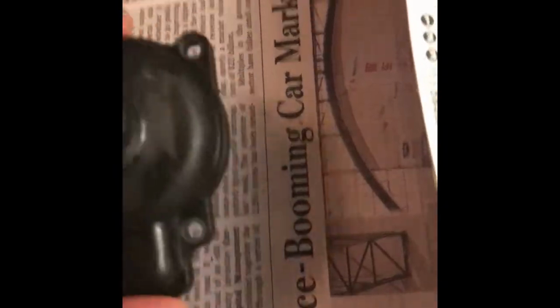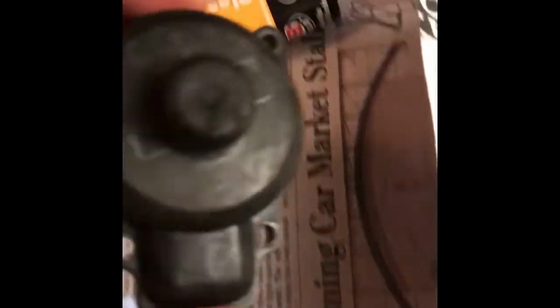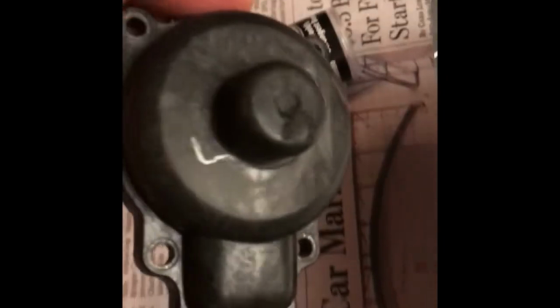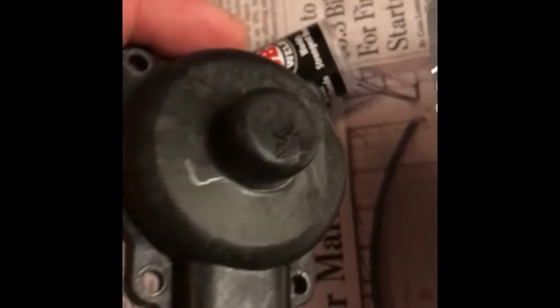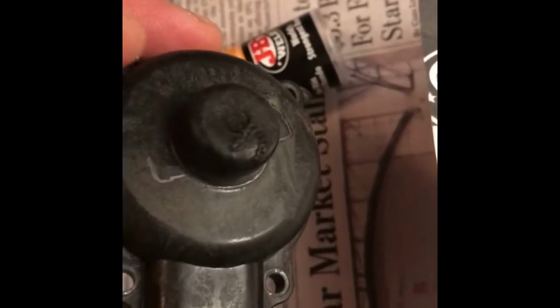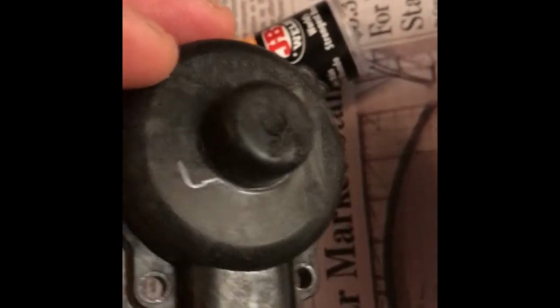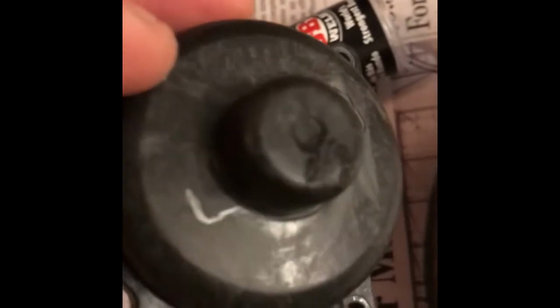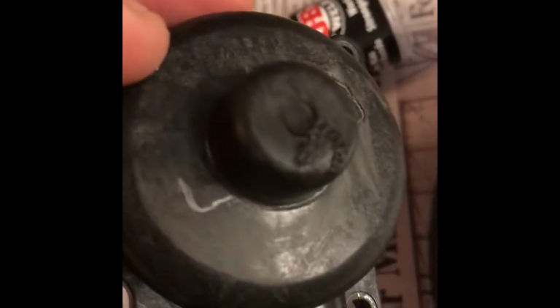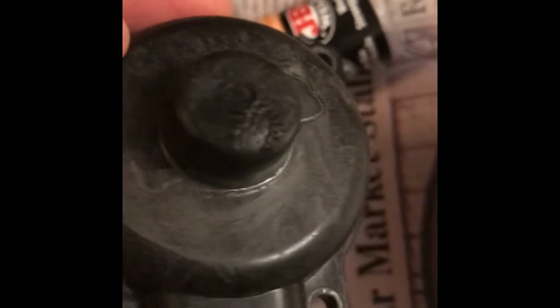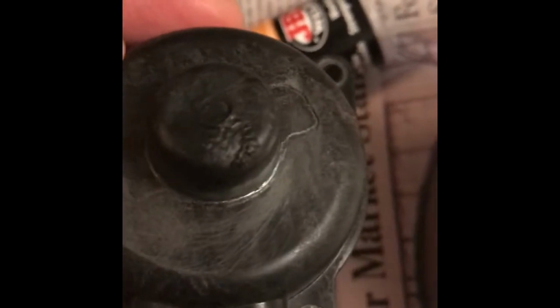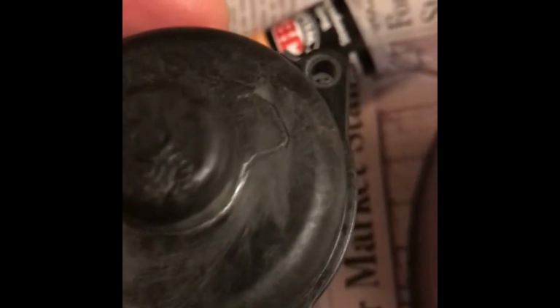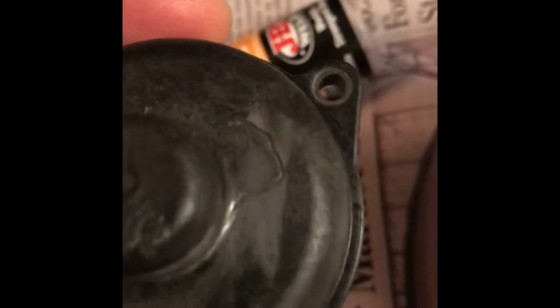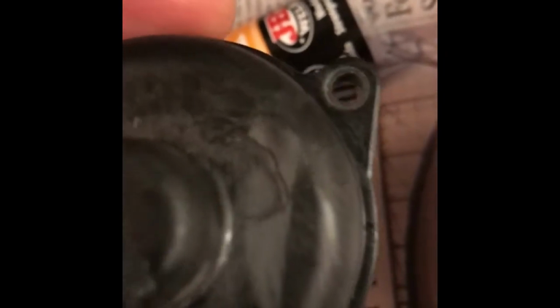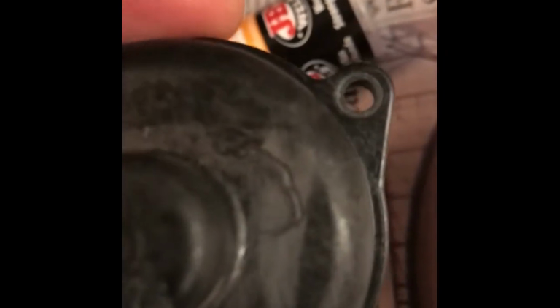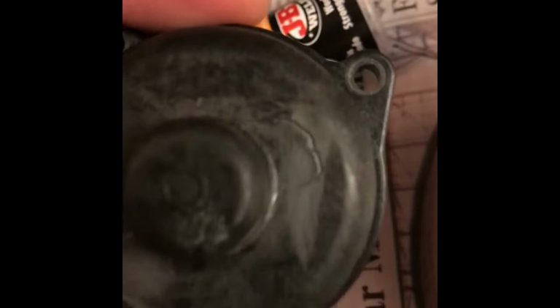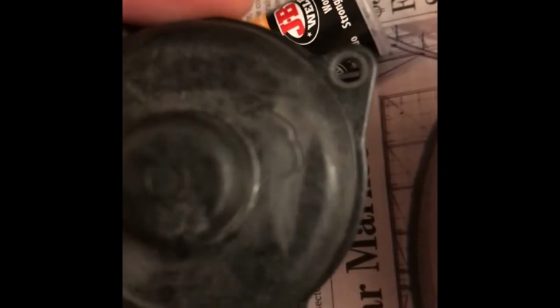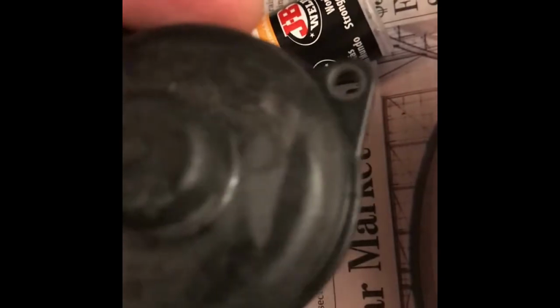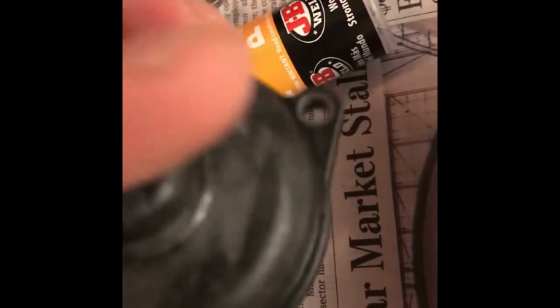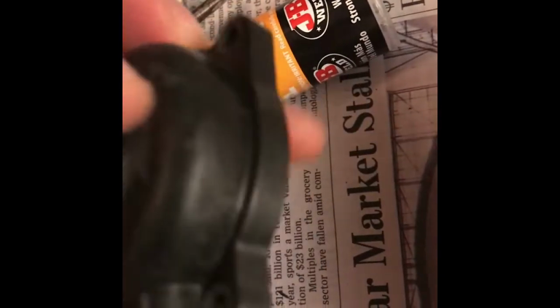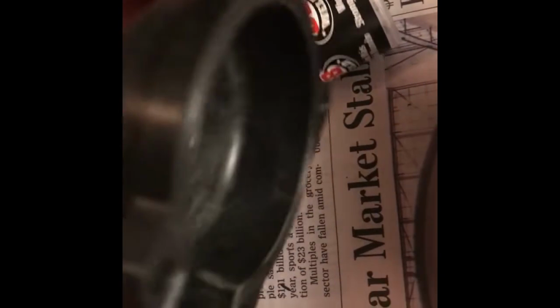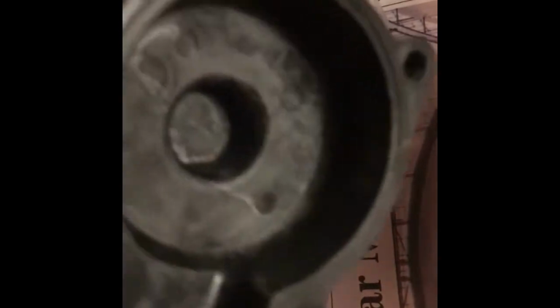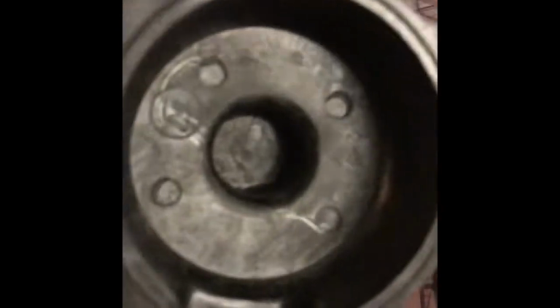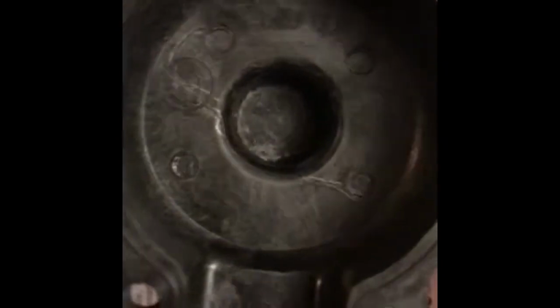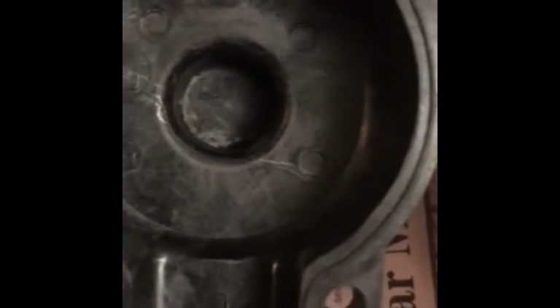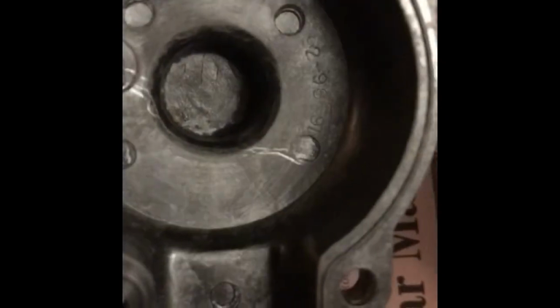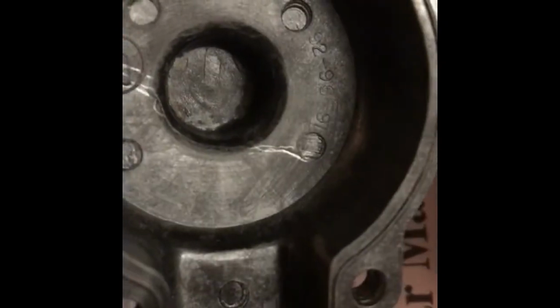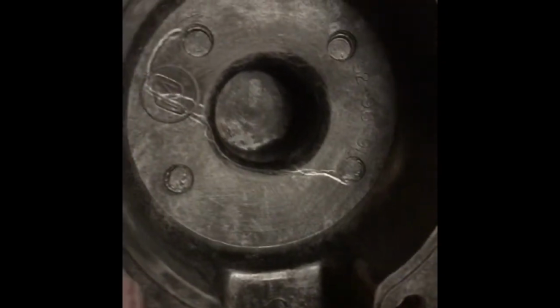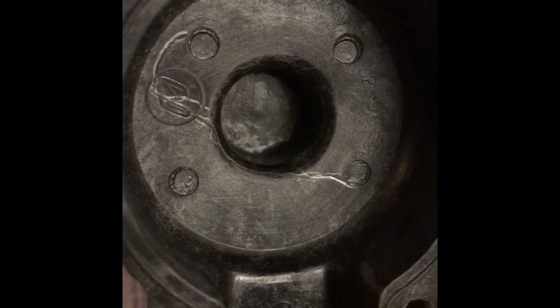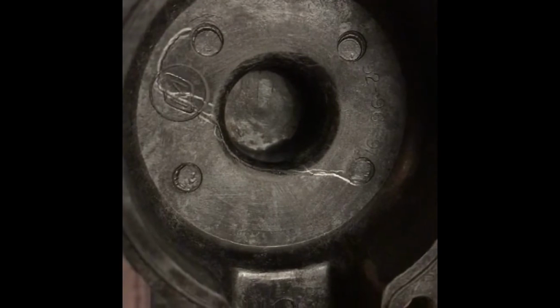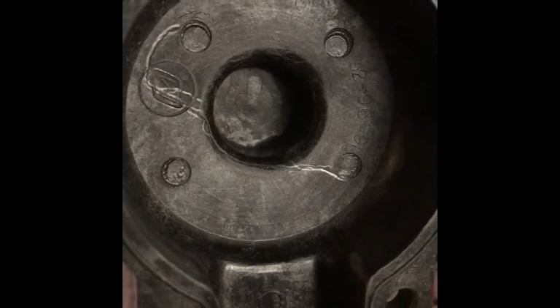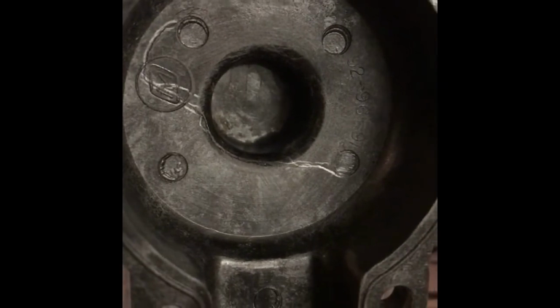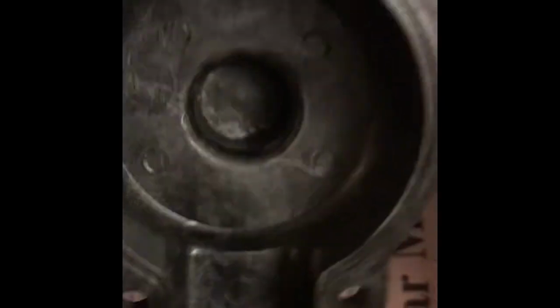So afterwards now you can see everything's nice and clean and dry. I did just take a little graphite to show you where the break was on each side. So you can sort of see it's a bigger crack than you think, so let's see how this works.